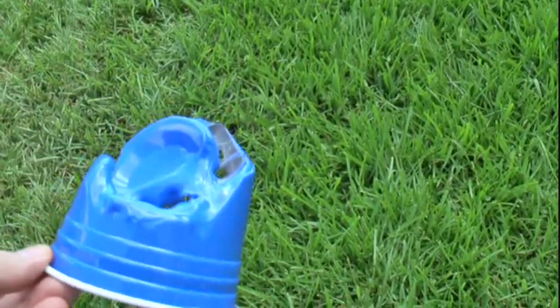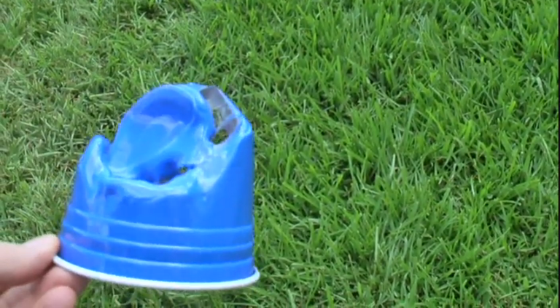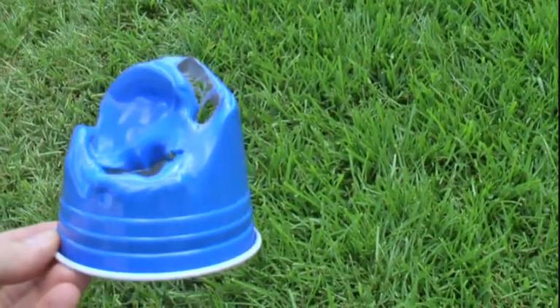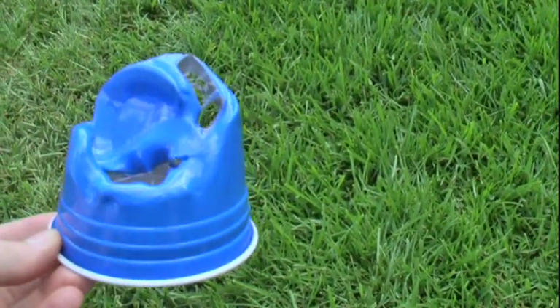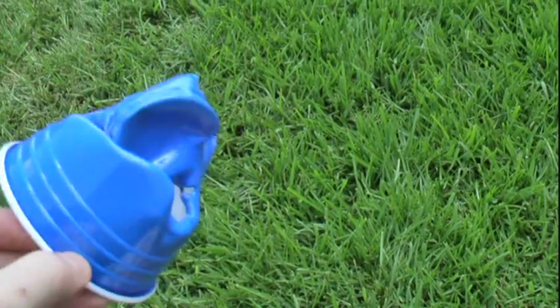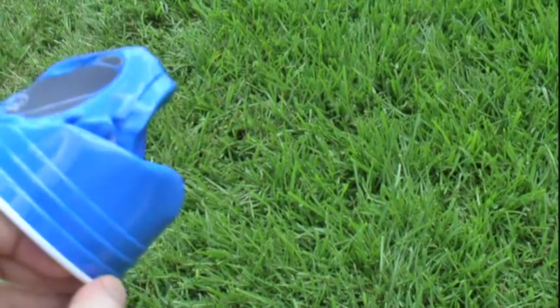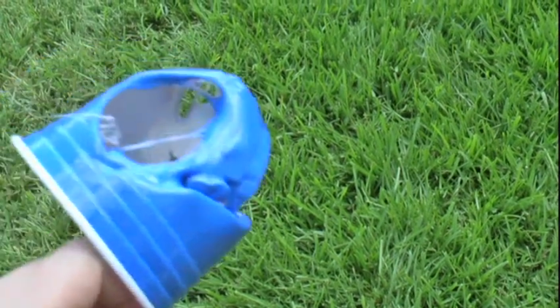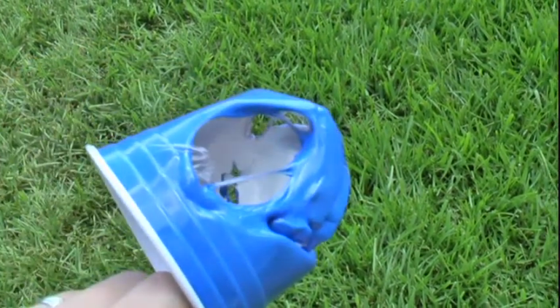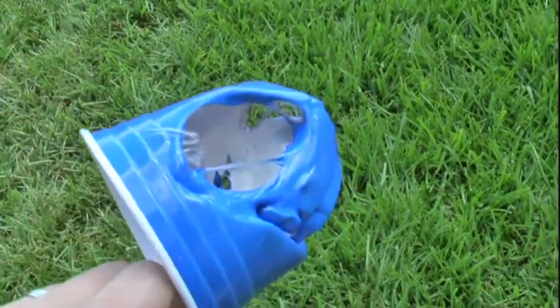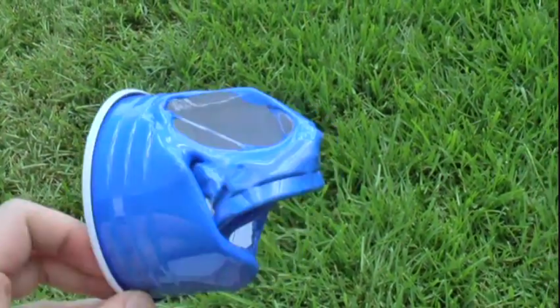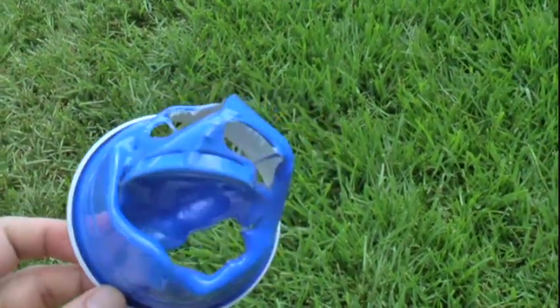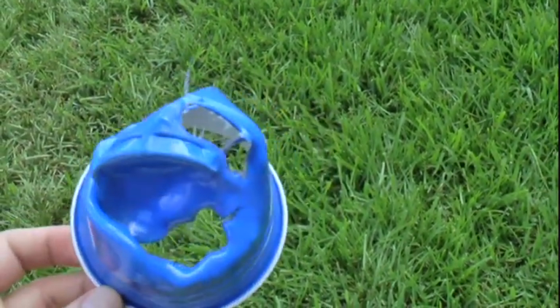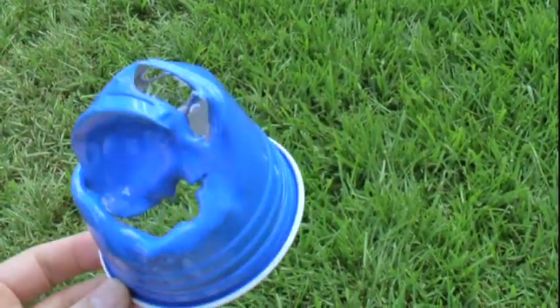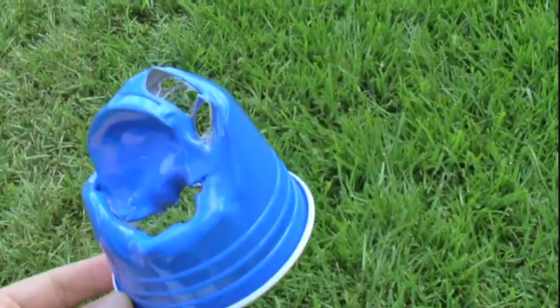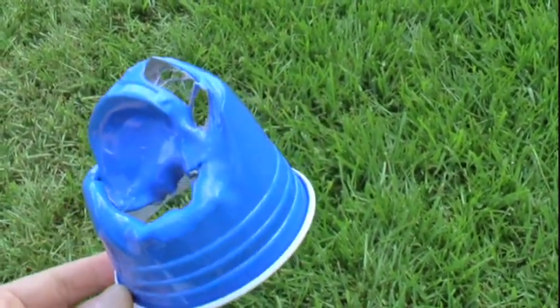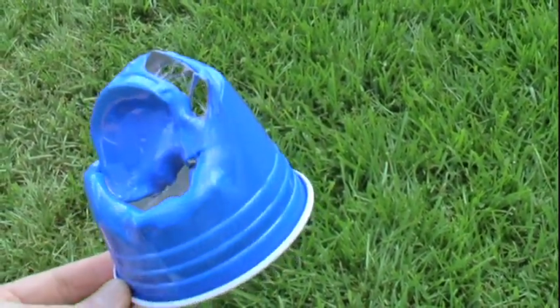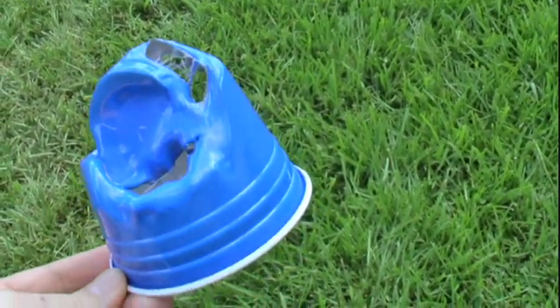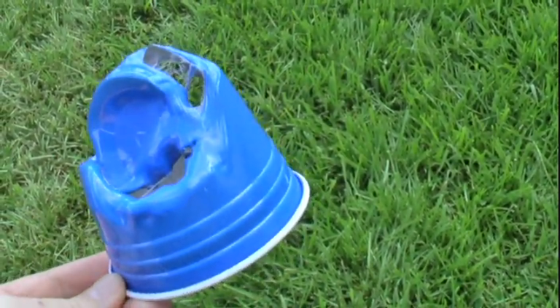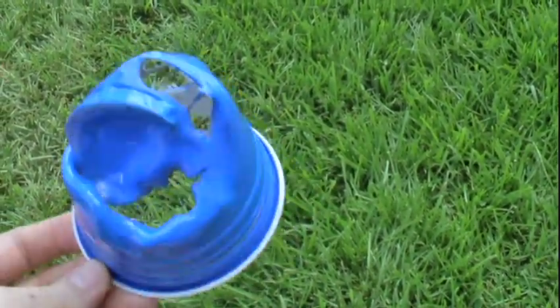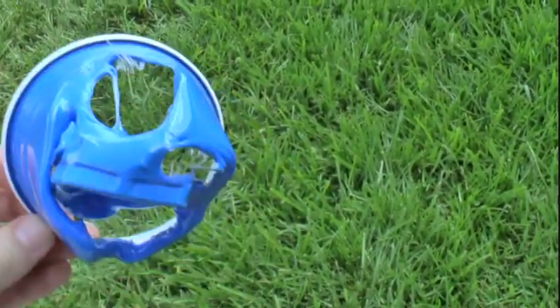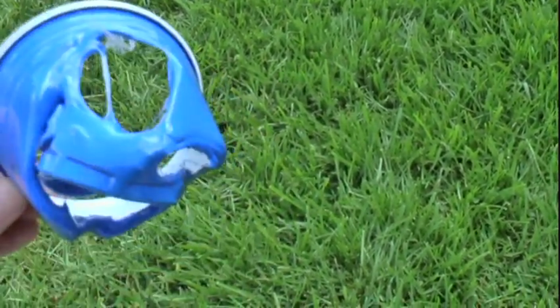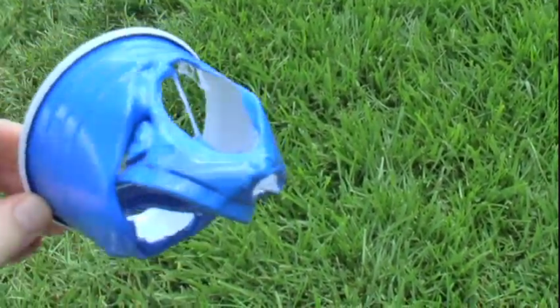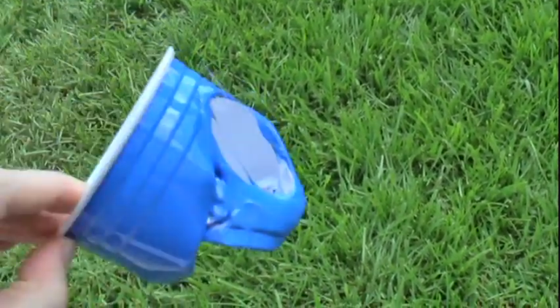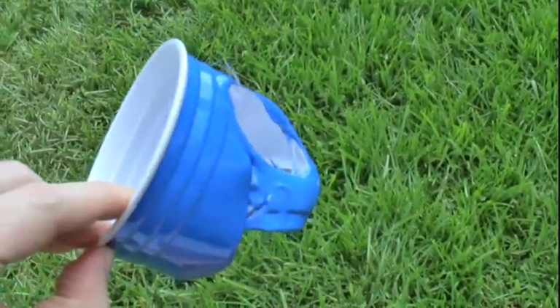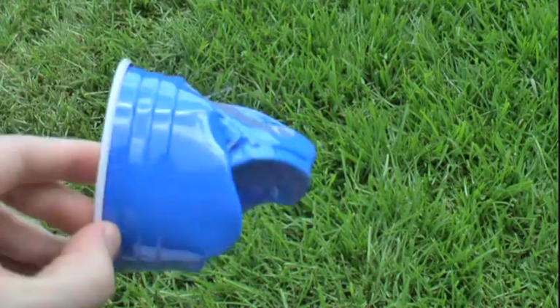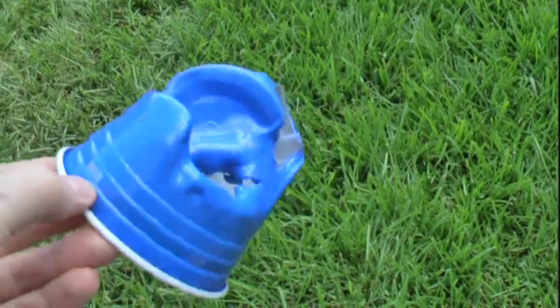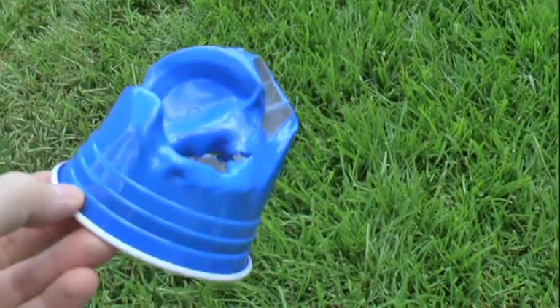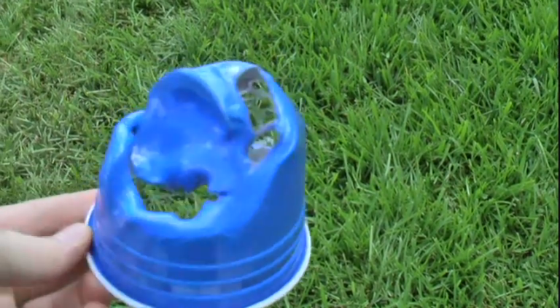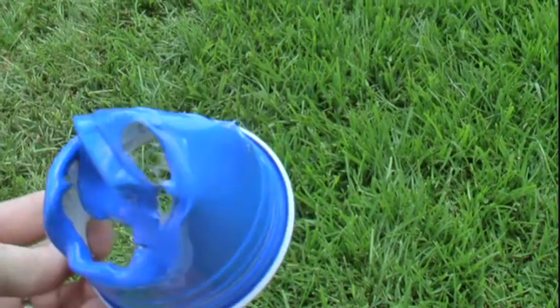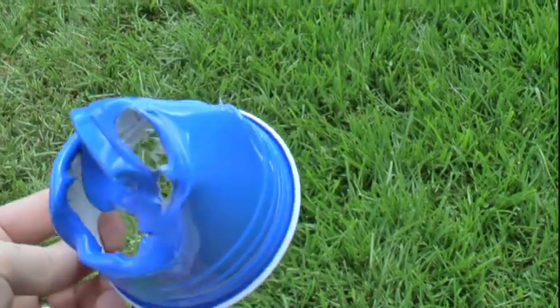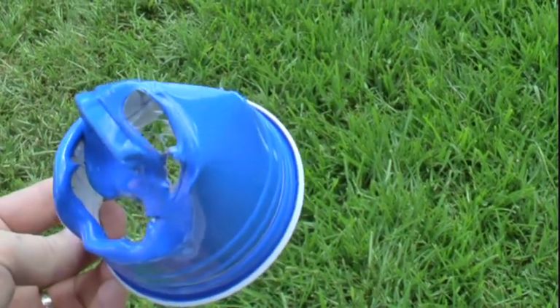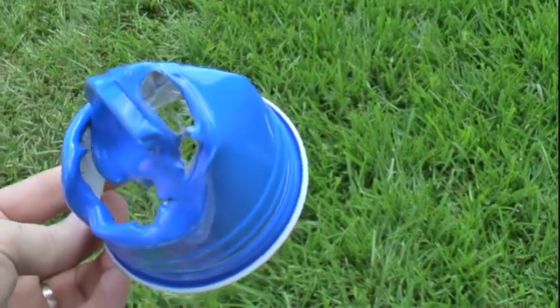So there you have it — there's the cup. That took about three seconds. I should use tongs.